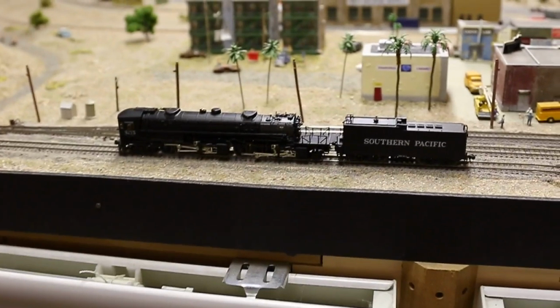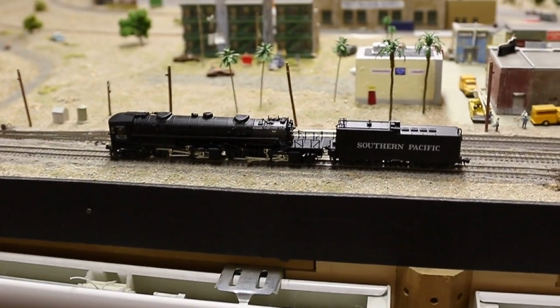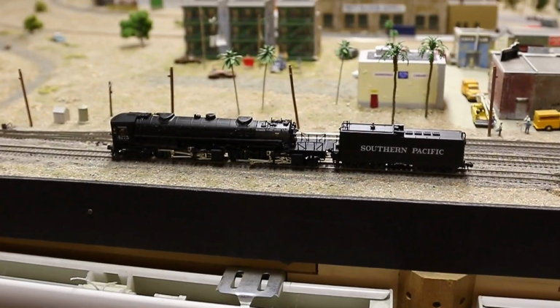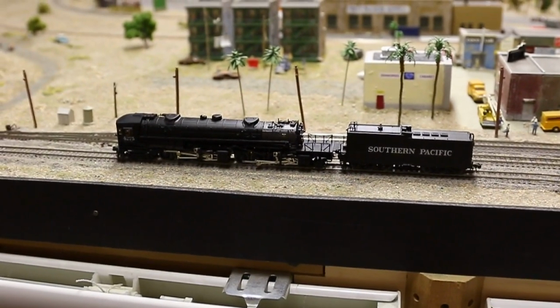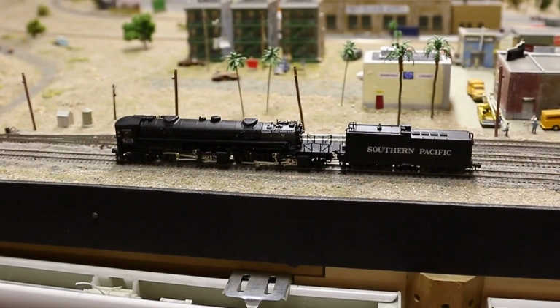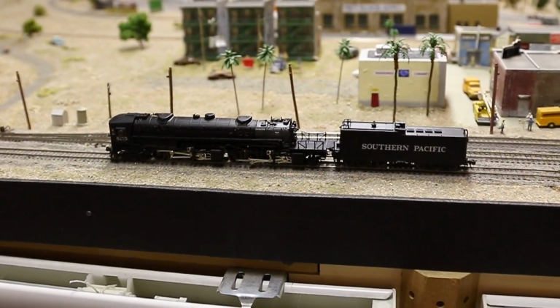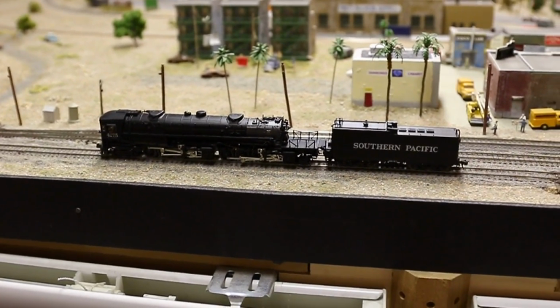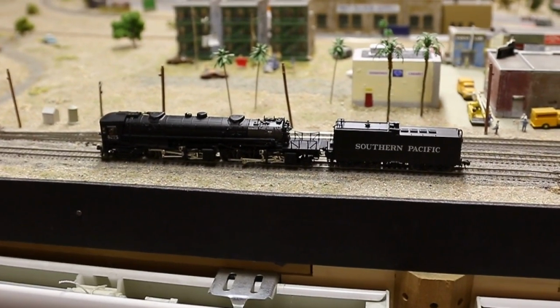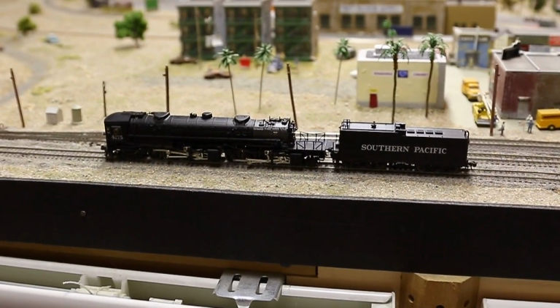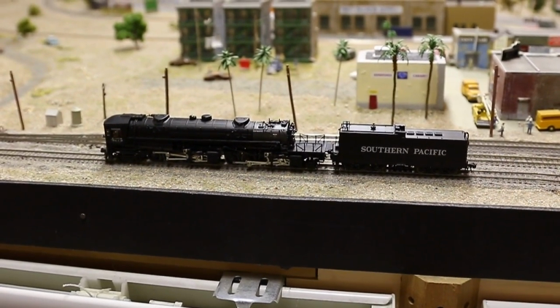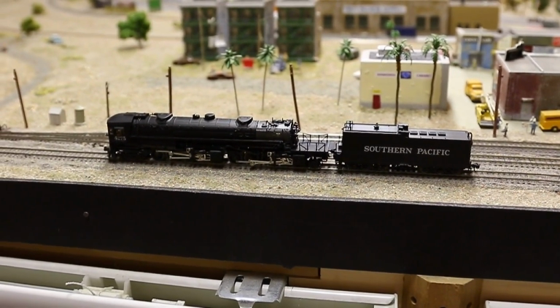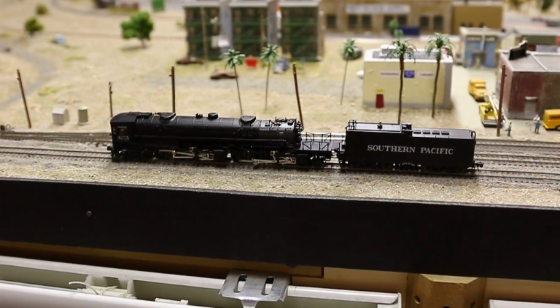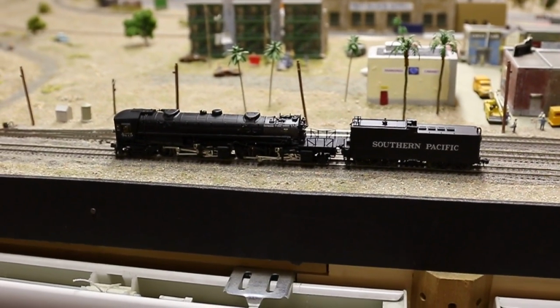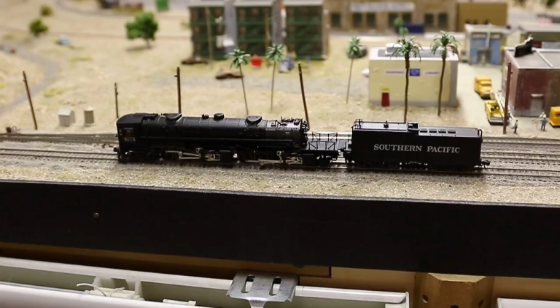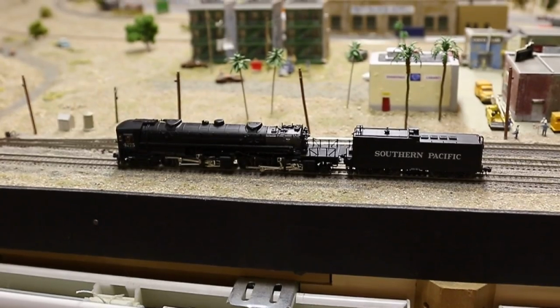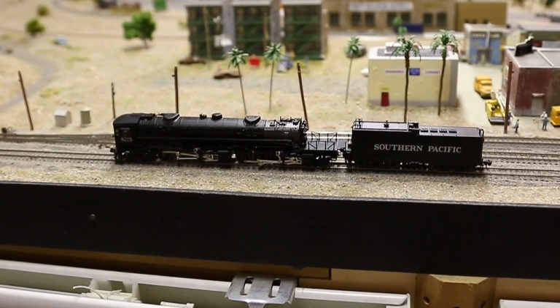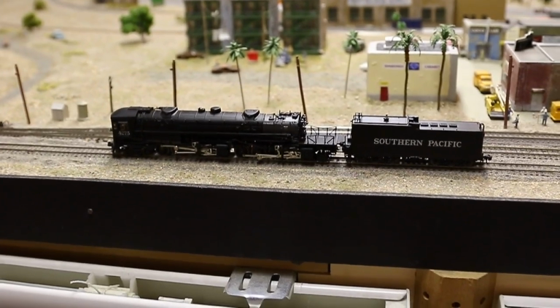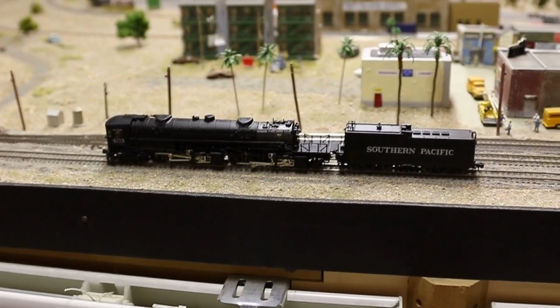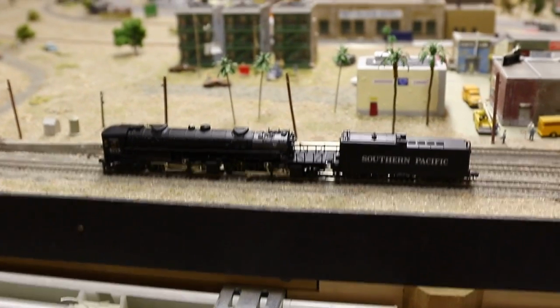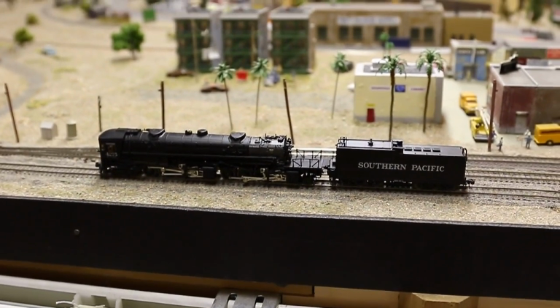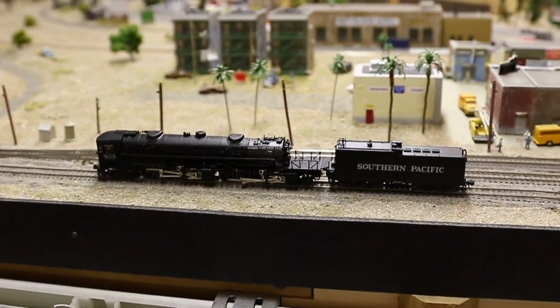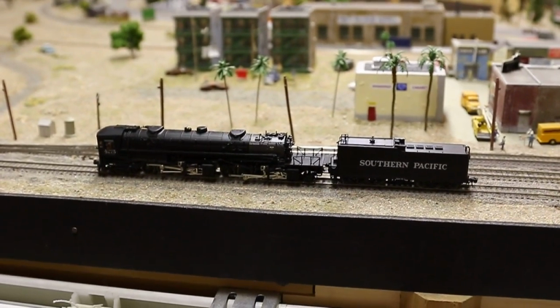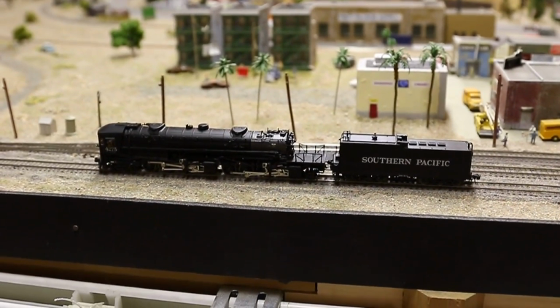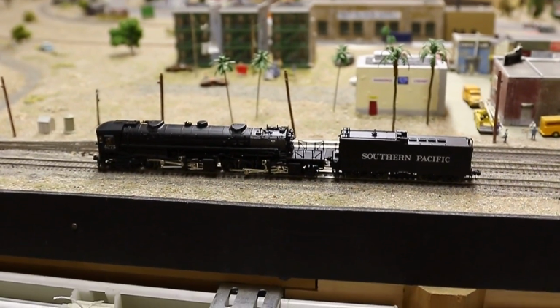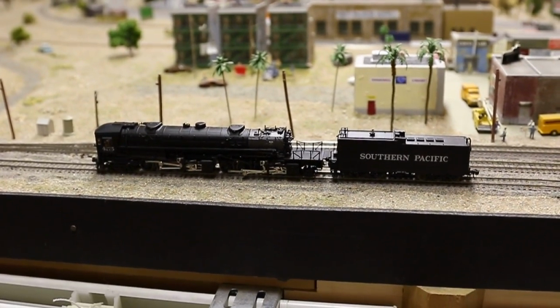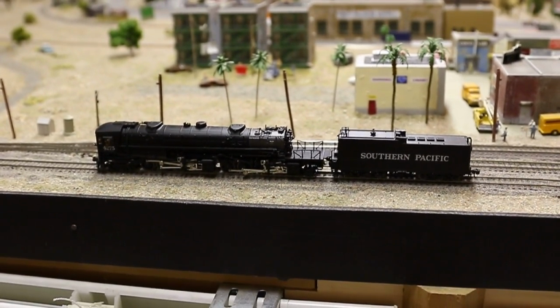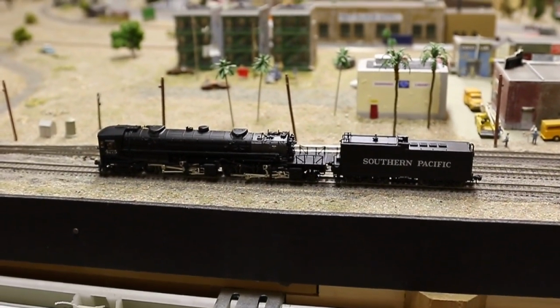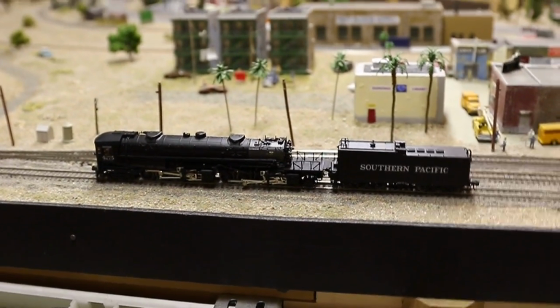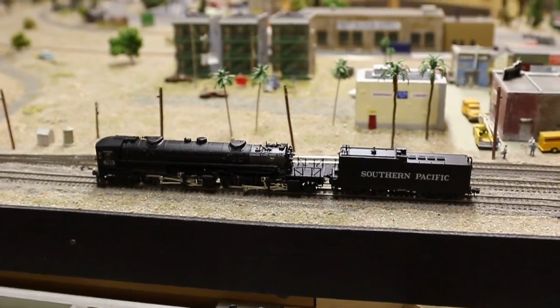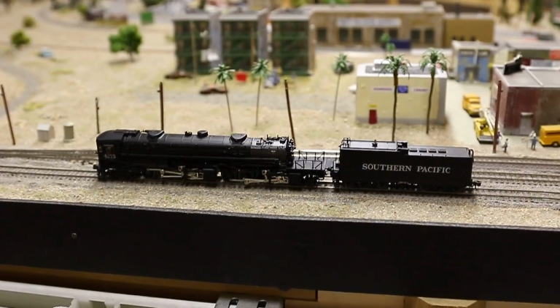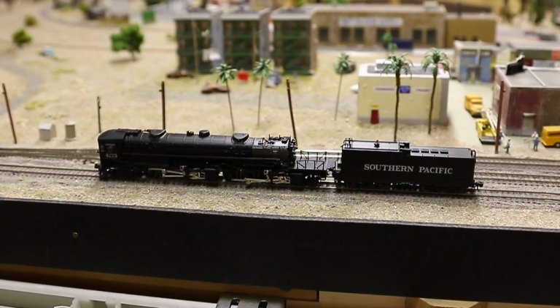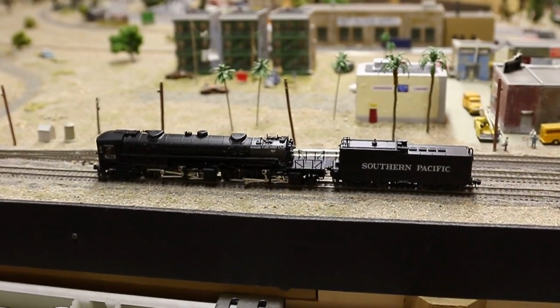All right, this is a short demo for eBay potential buyers. Intermountain N-Scale AC12 number 4275 equipped with DCC.